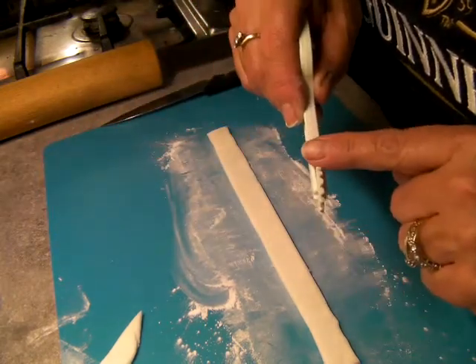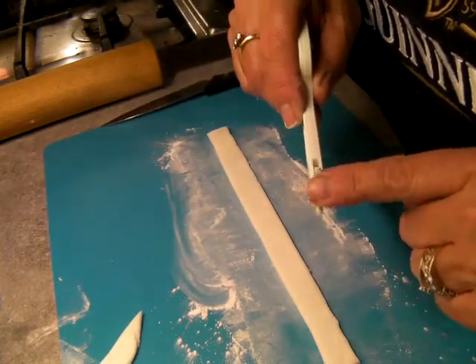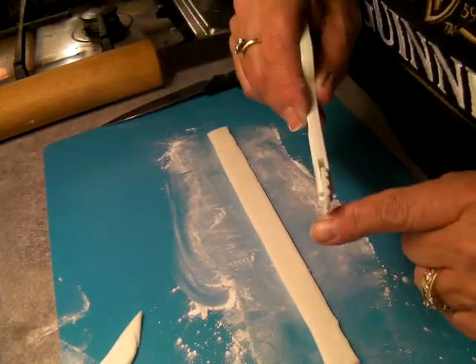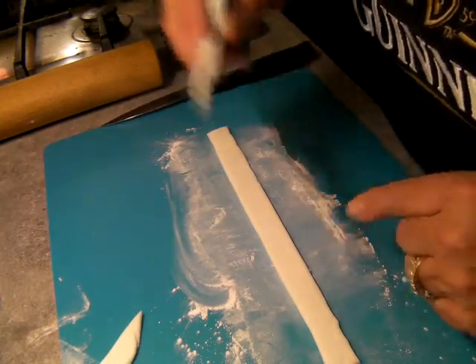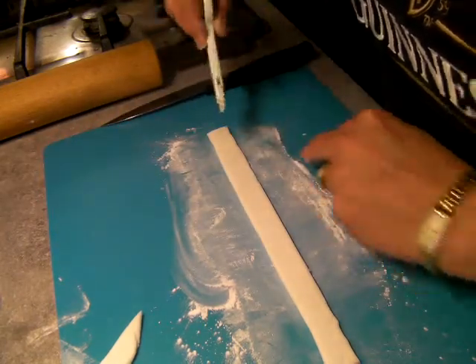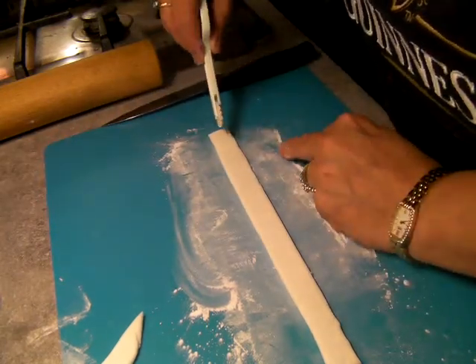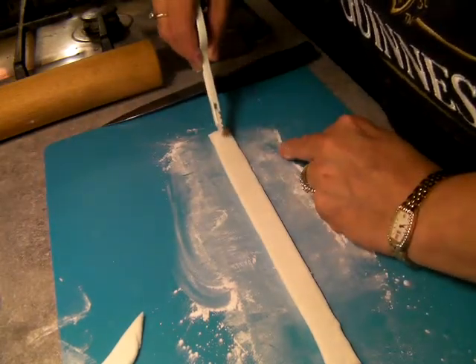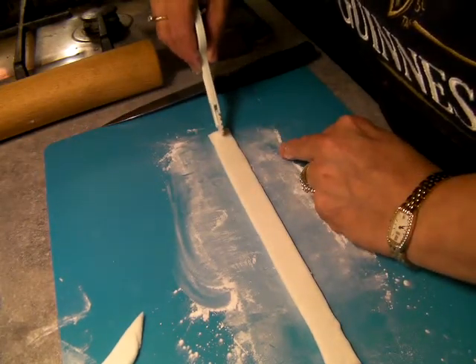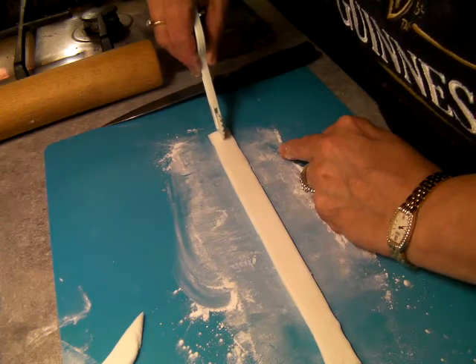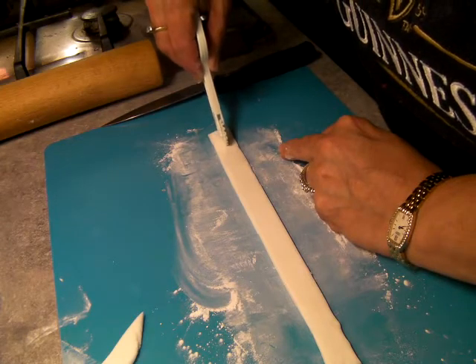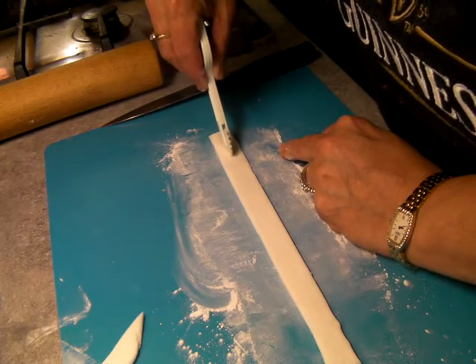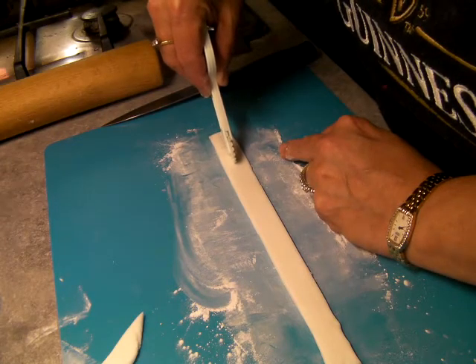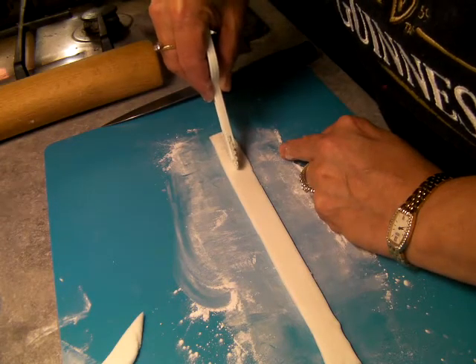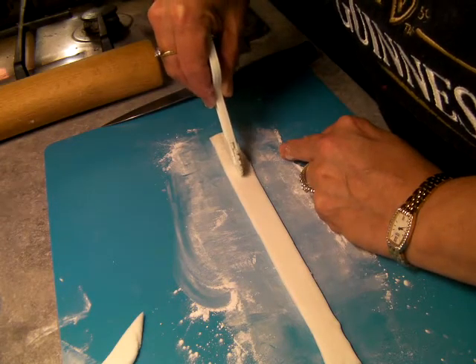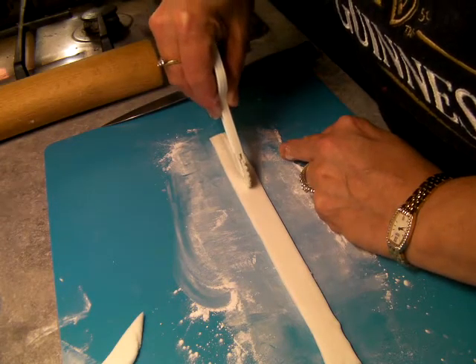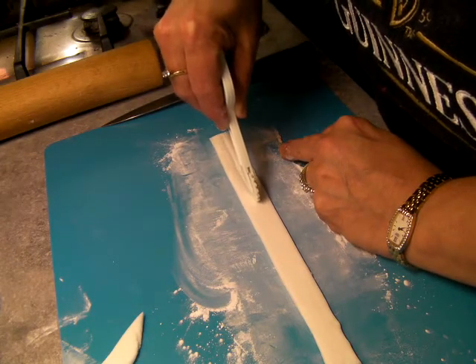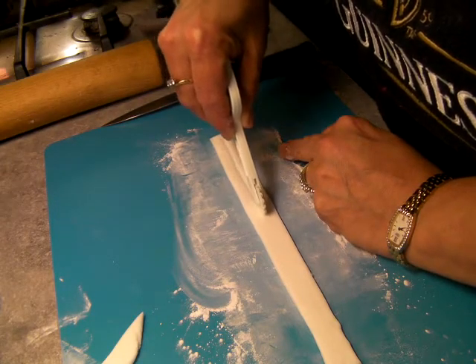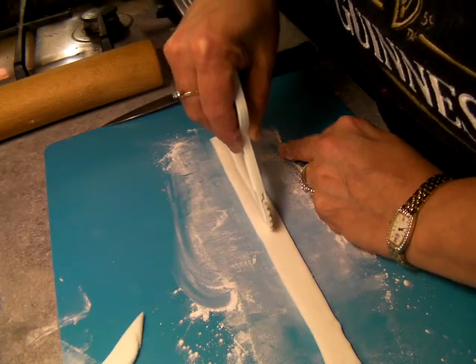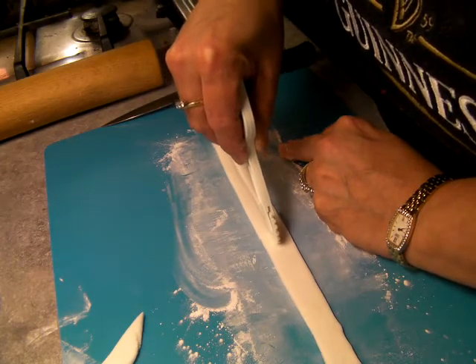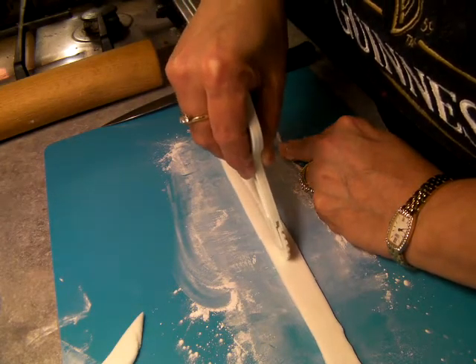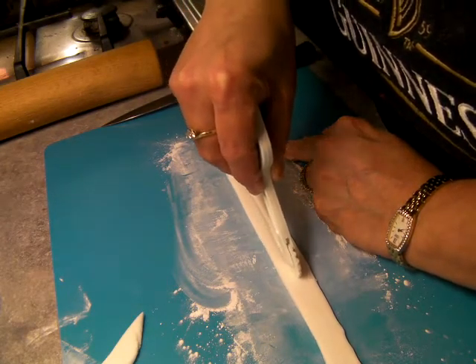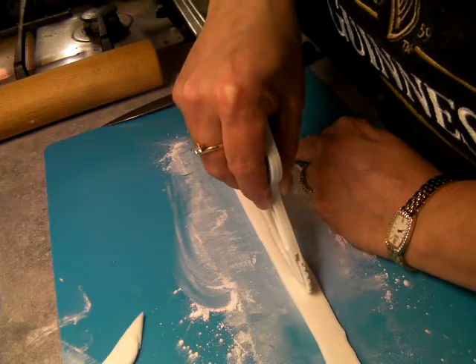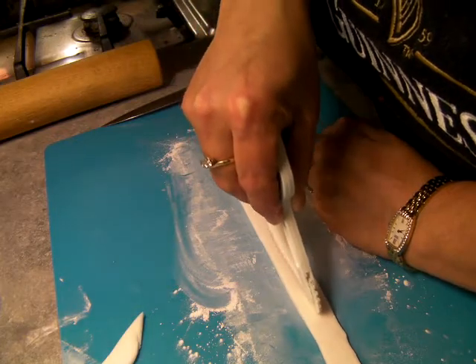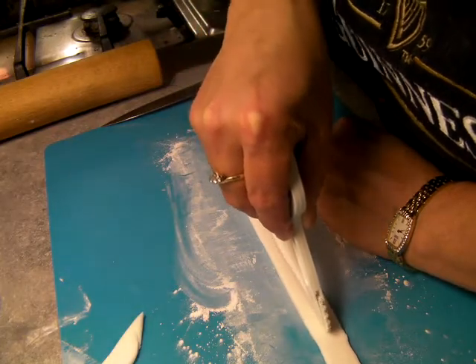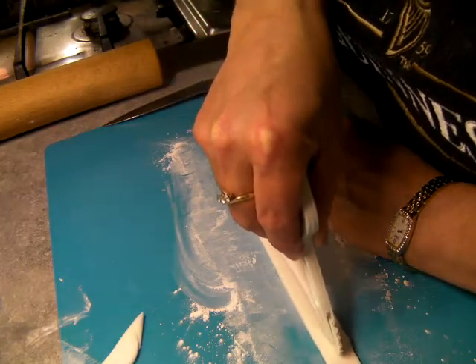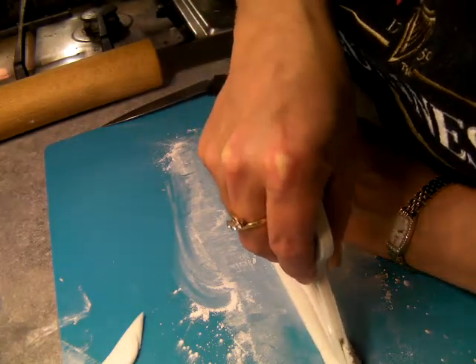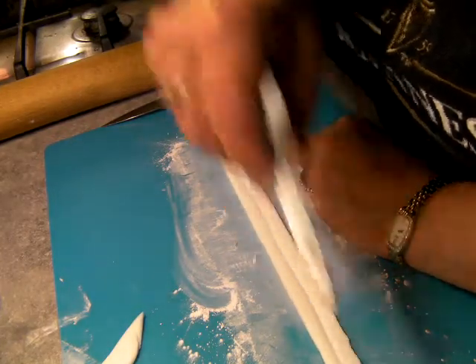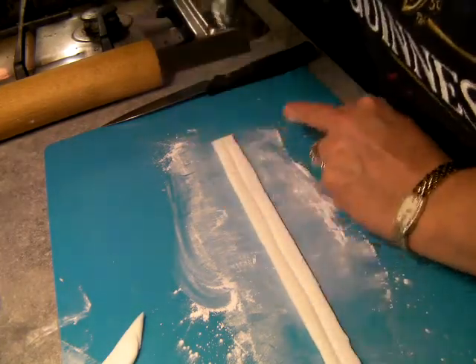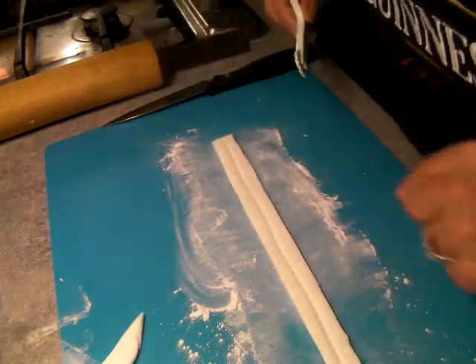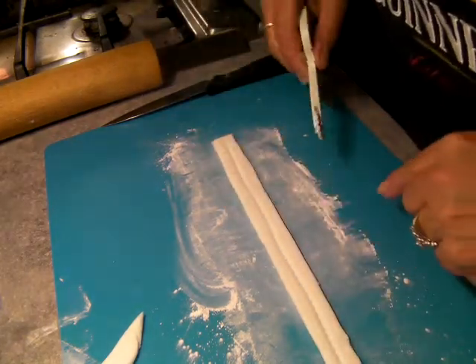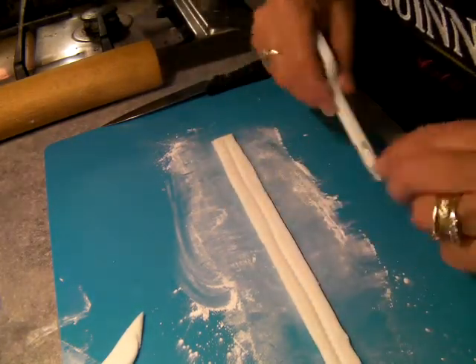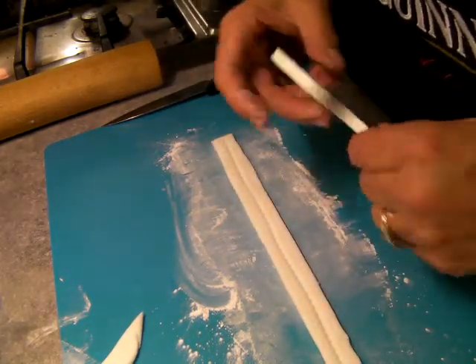With your zigzag wheel, go down the middle, just gently pressing down on it. Please note I don't do very good straight lines. That's your zip bit.